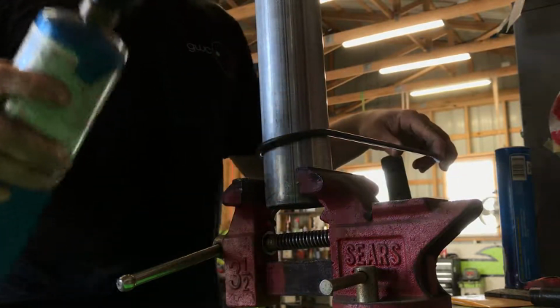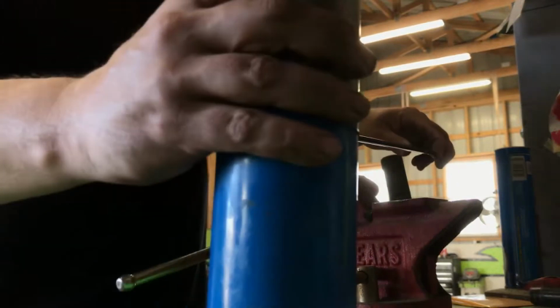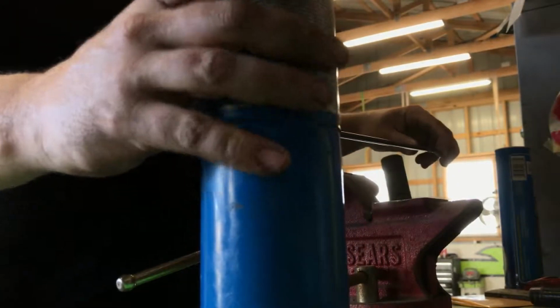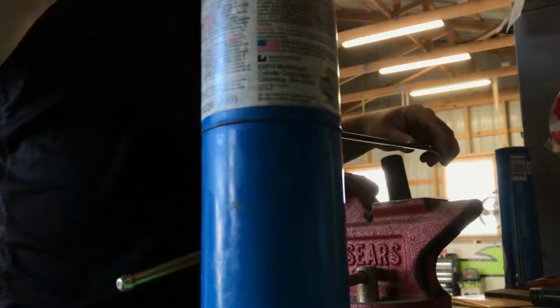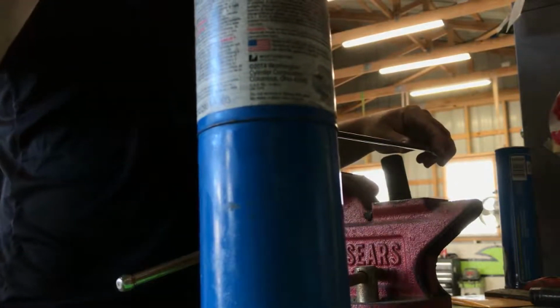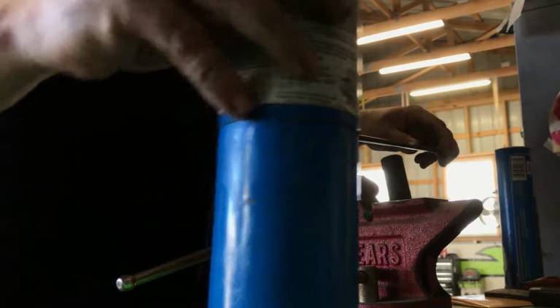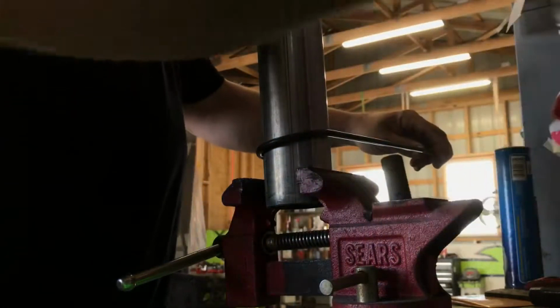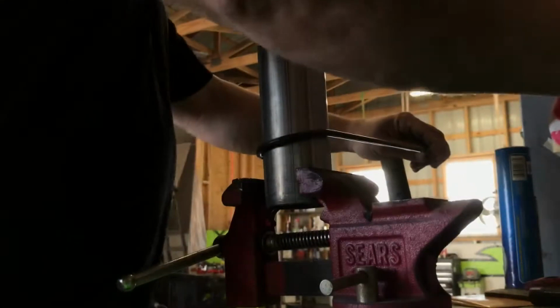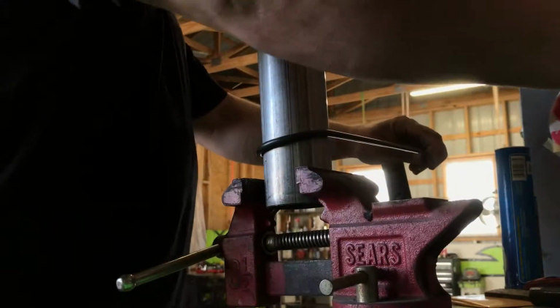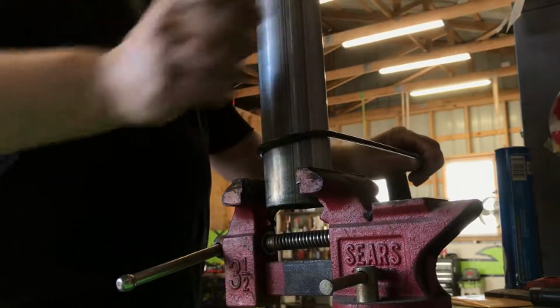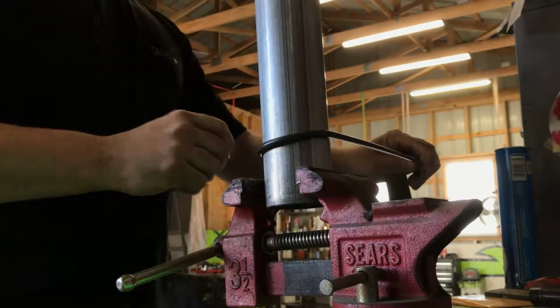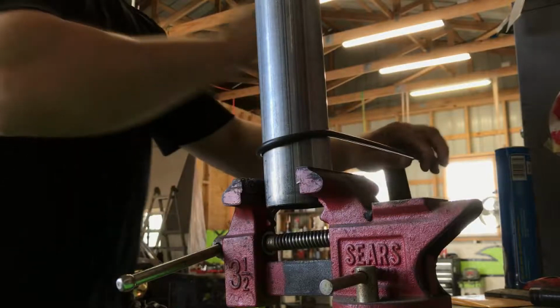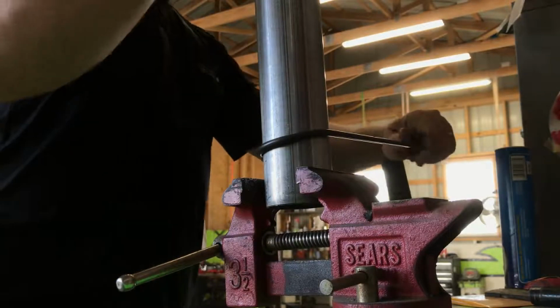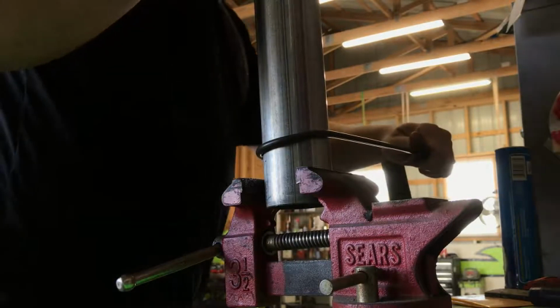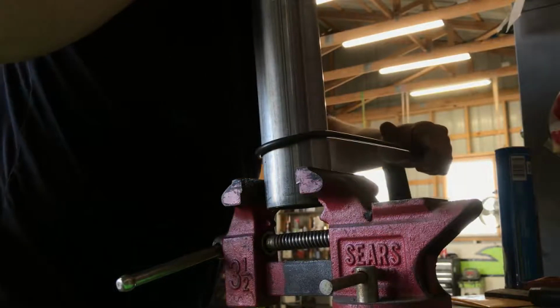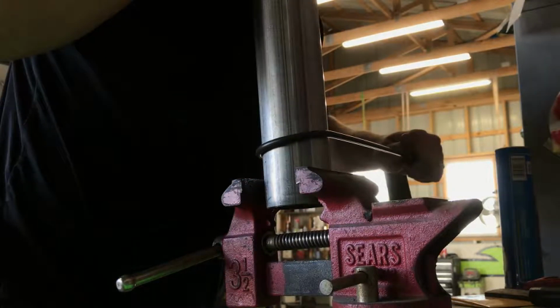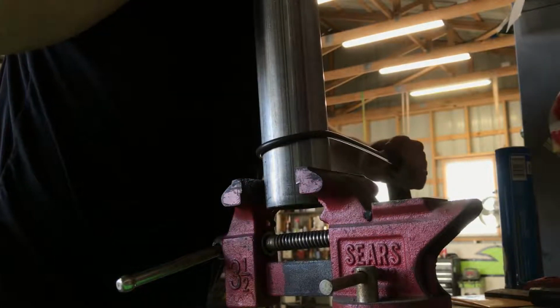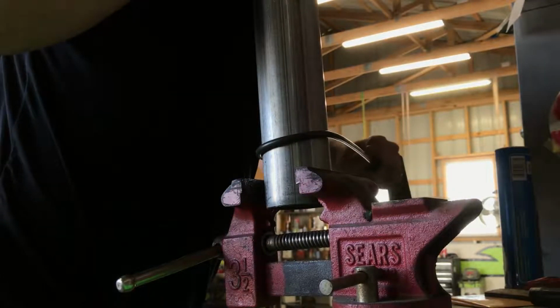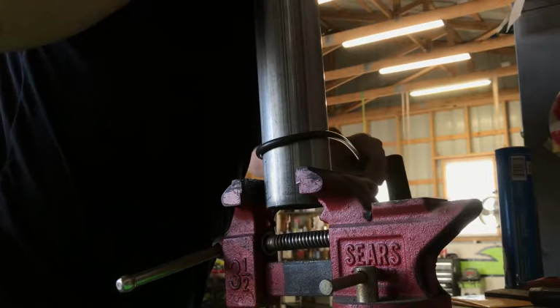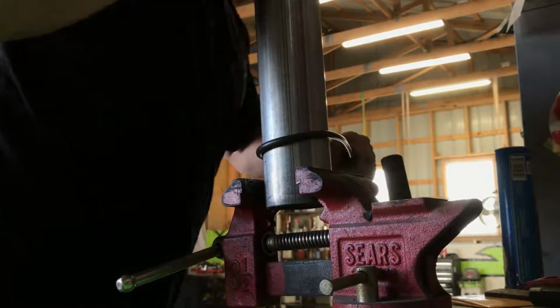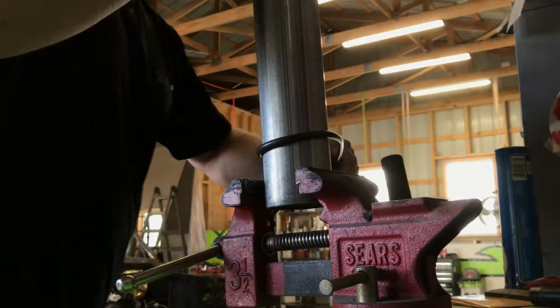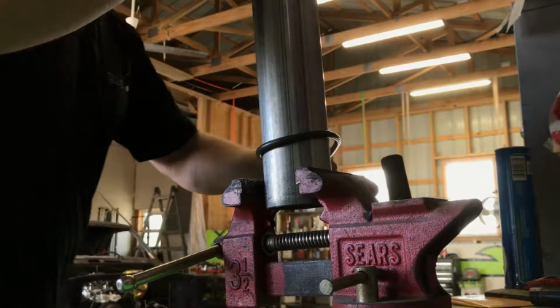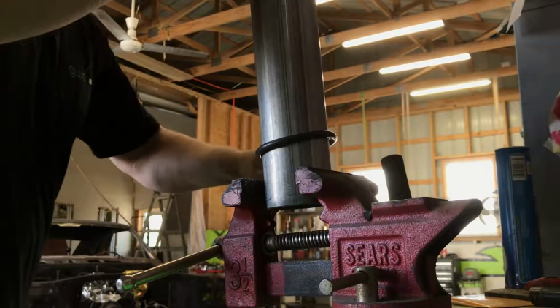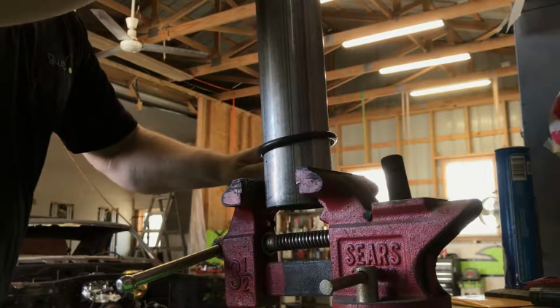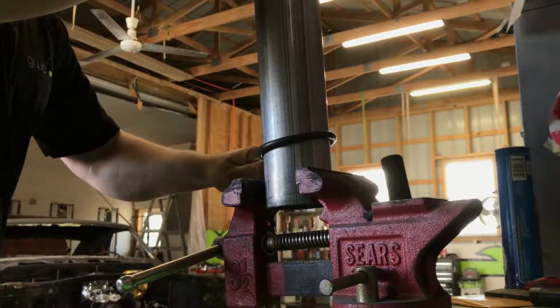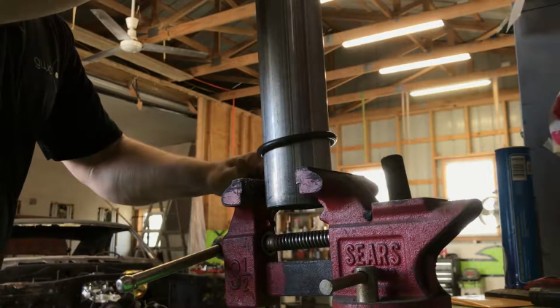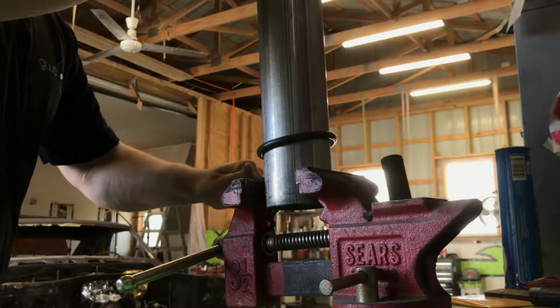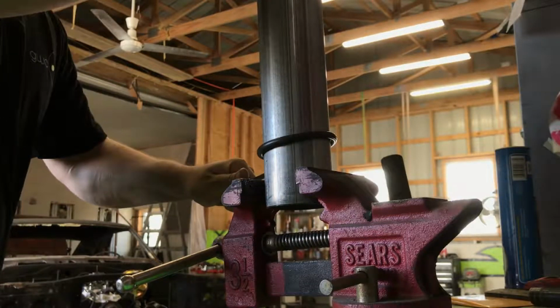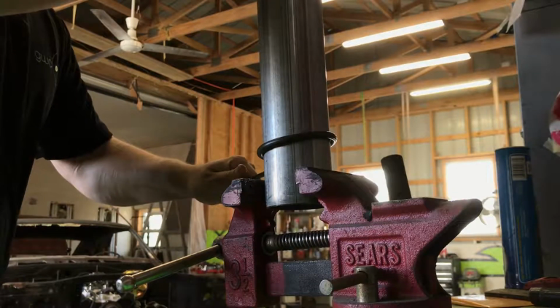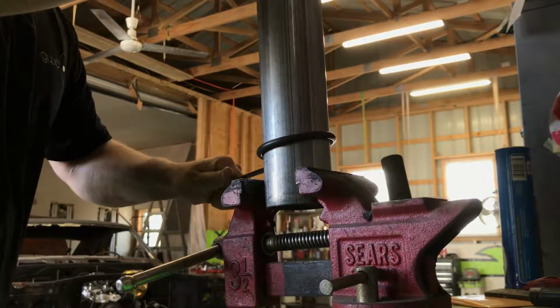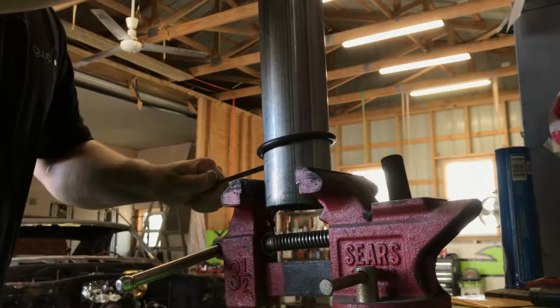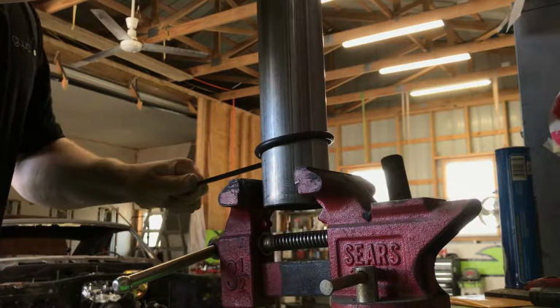Let's heat it up. I'm going to hold it as tight as I can against this, that way it doesn't pull away with the crease on me.